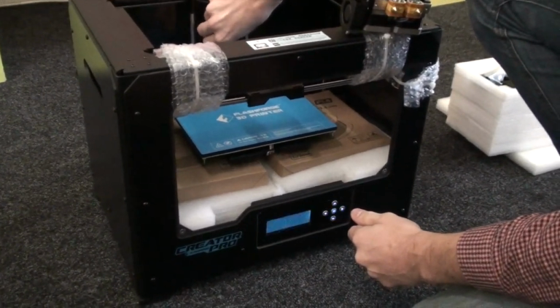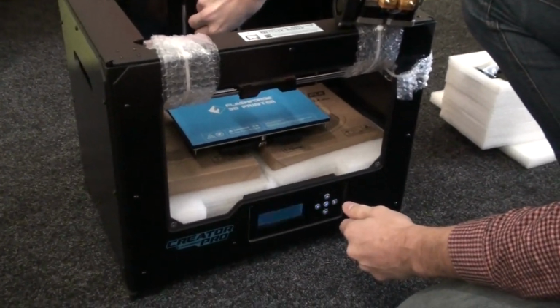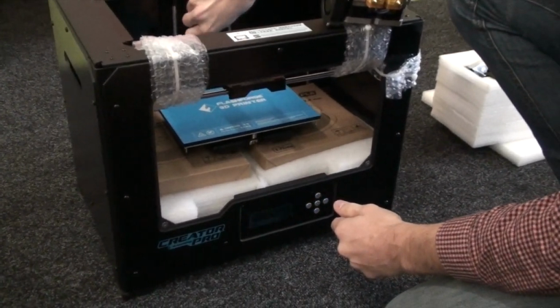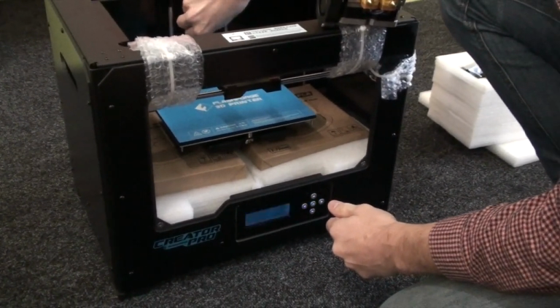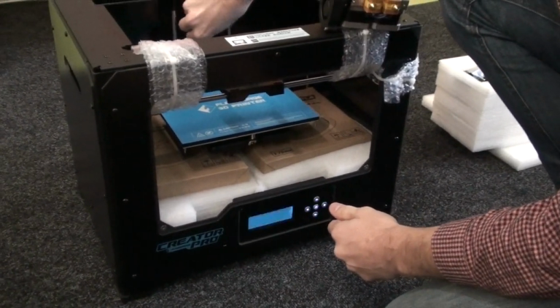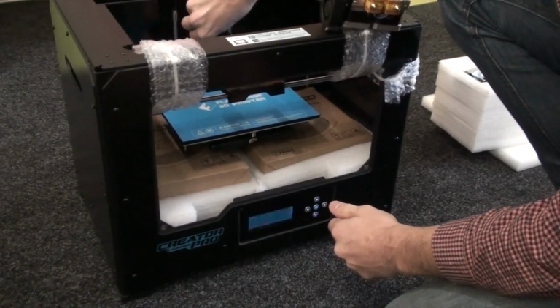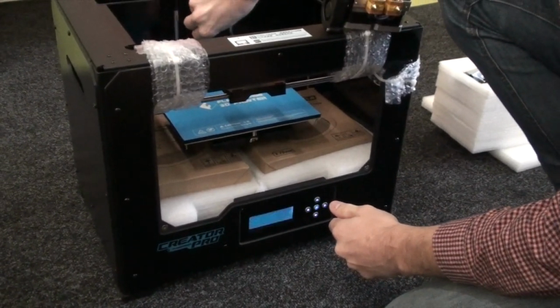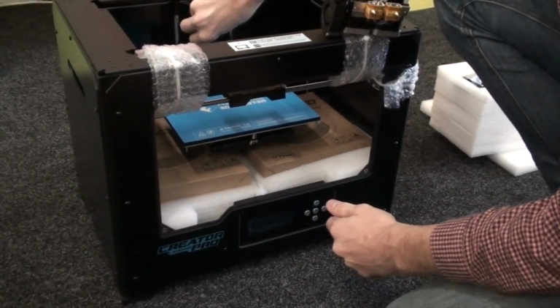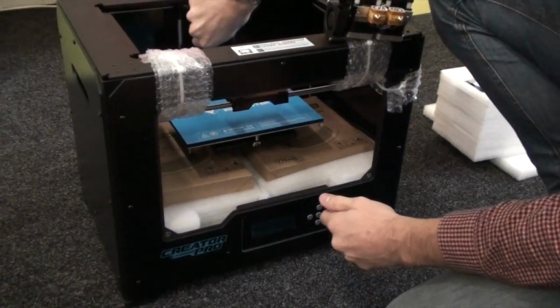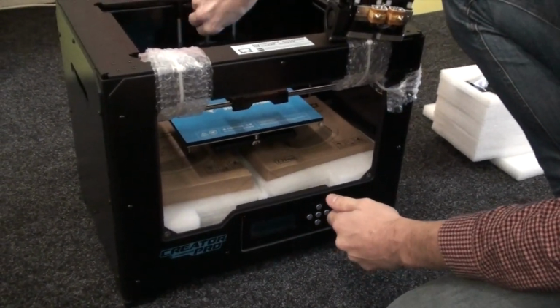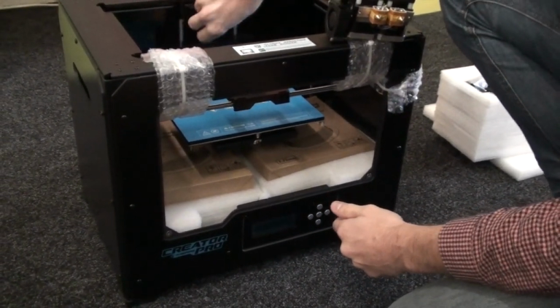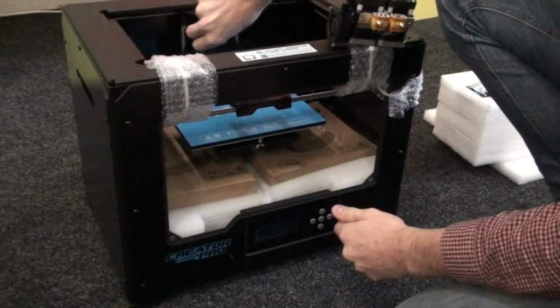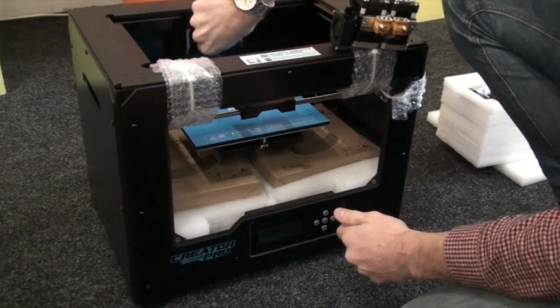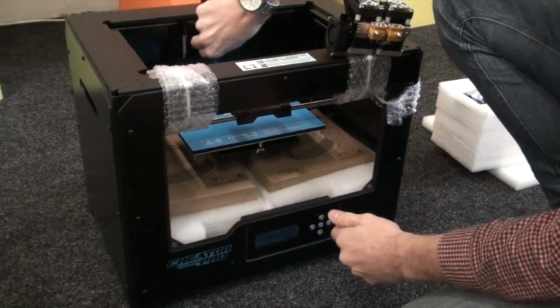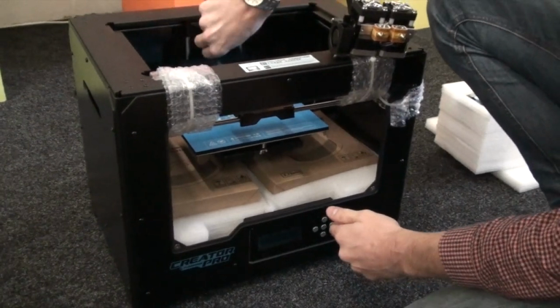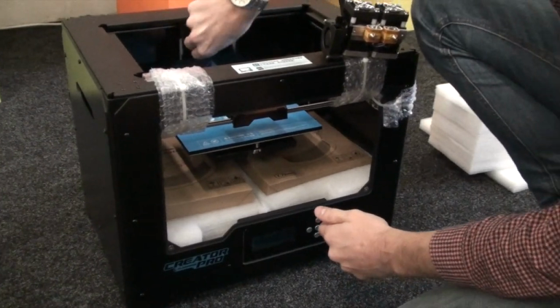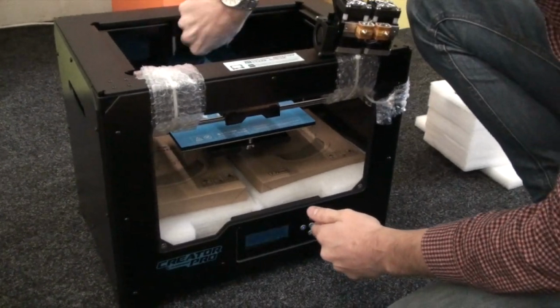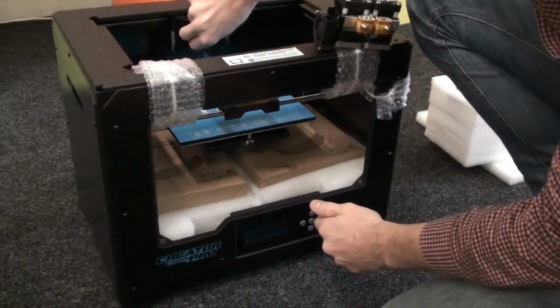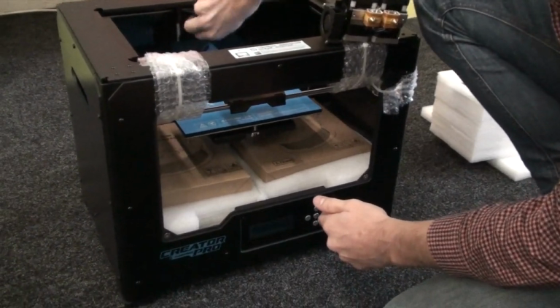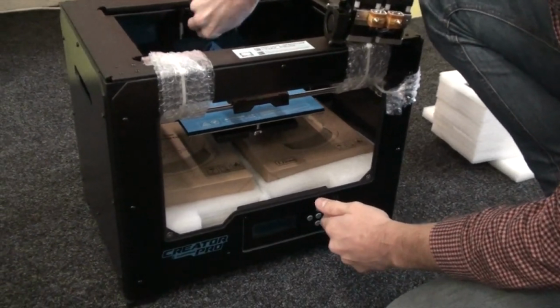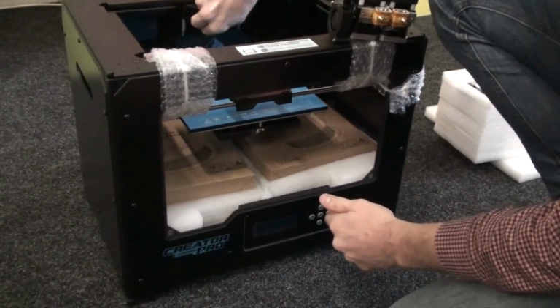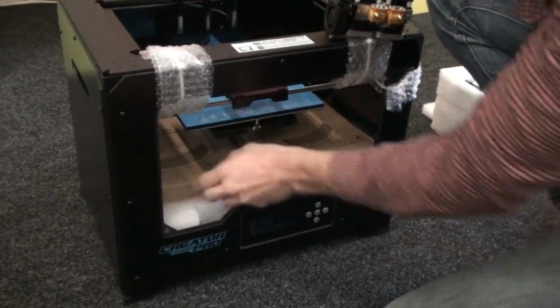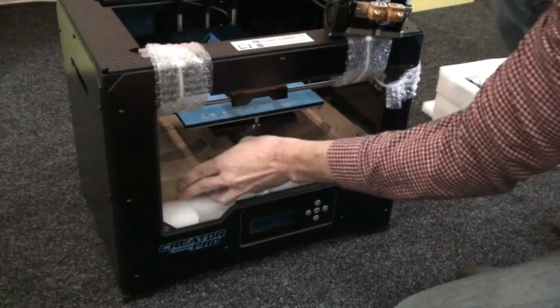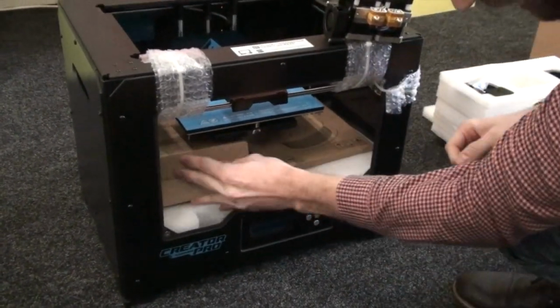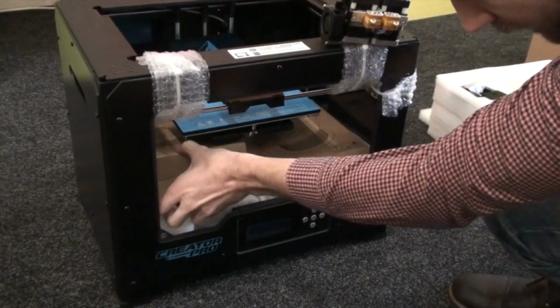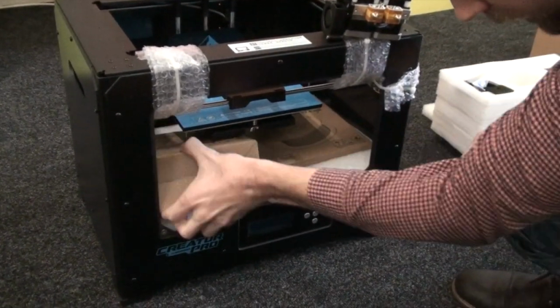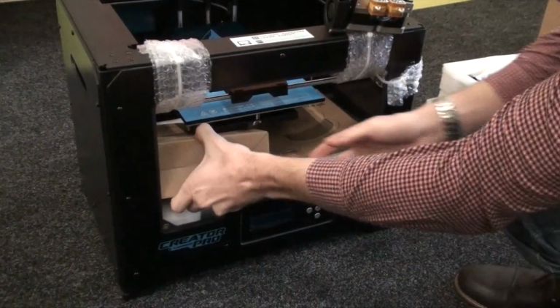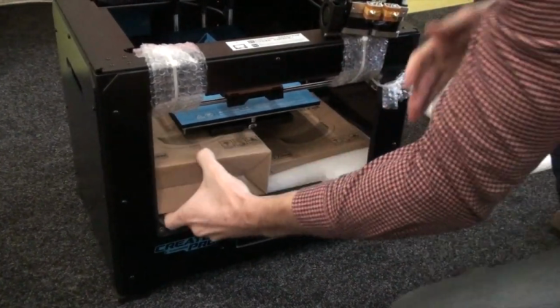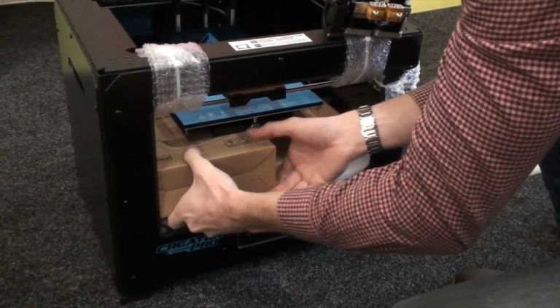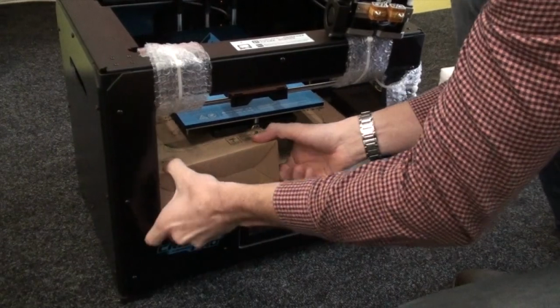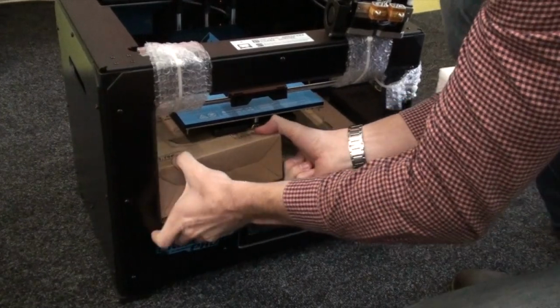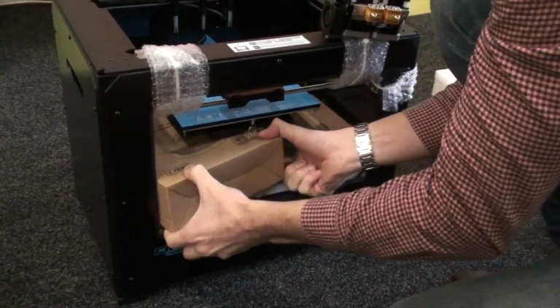I'm just going to rotate the bed so that we can get access to it. You'll see the screen flashing — that's just because, well, I'm not sure why, but it does.